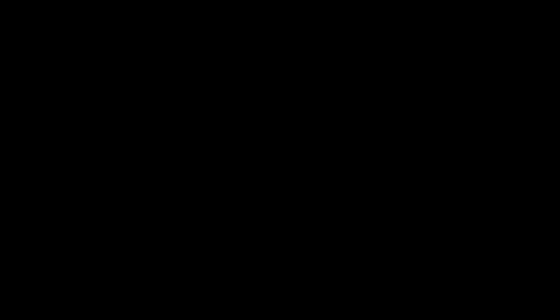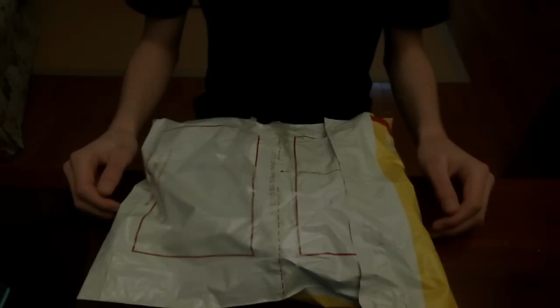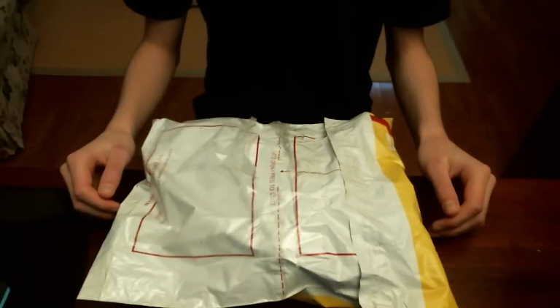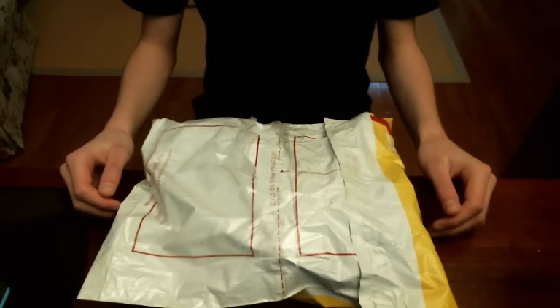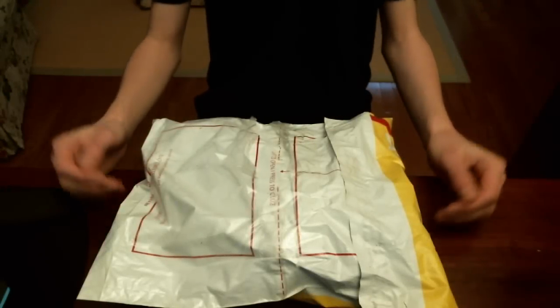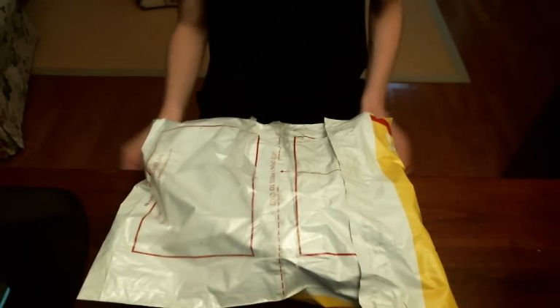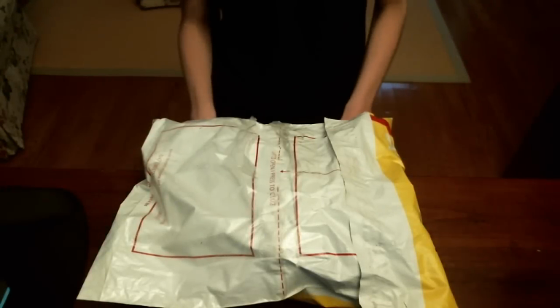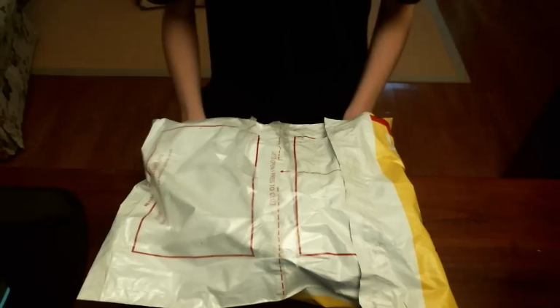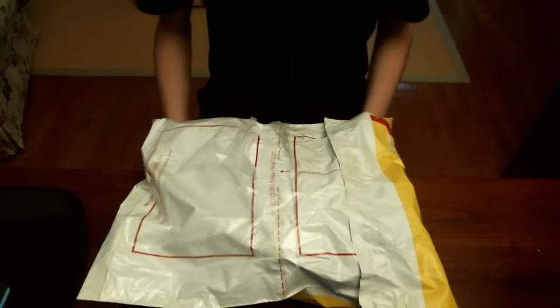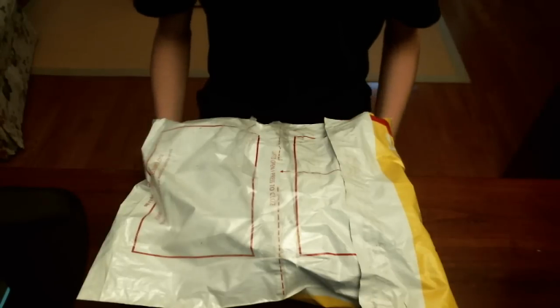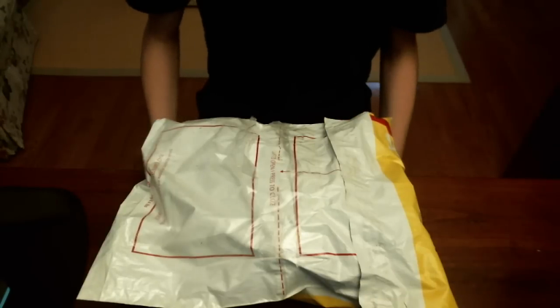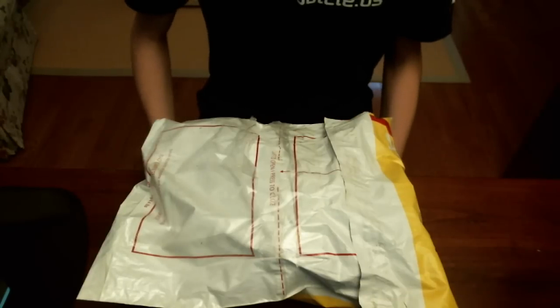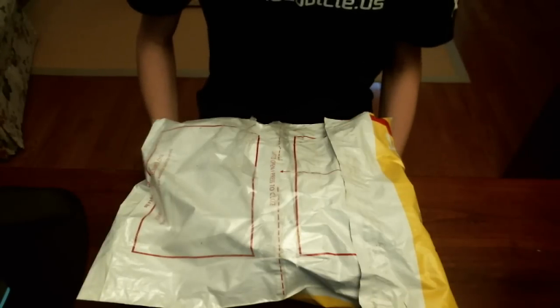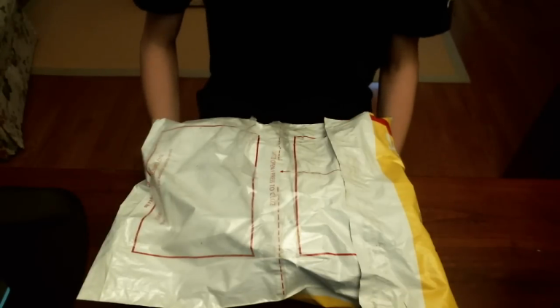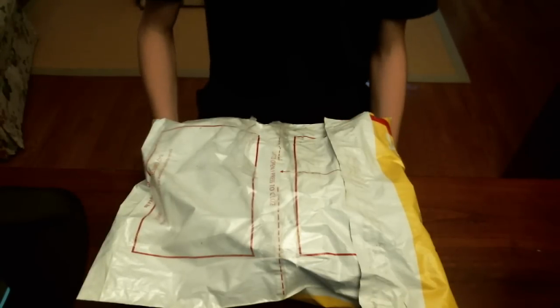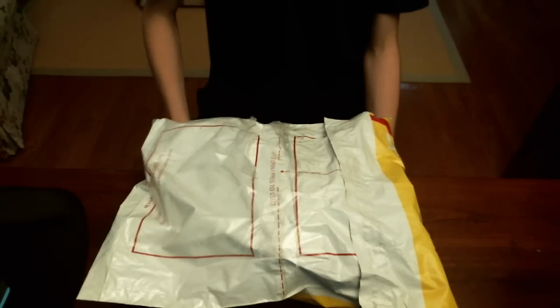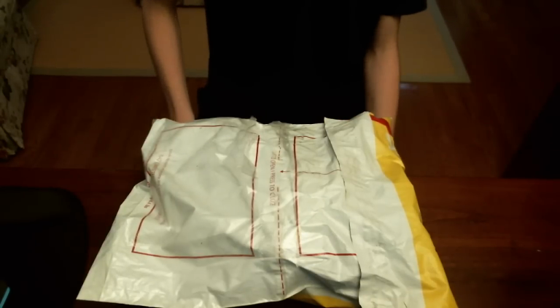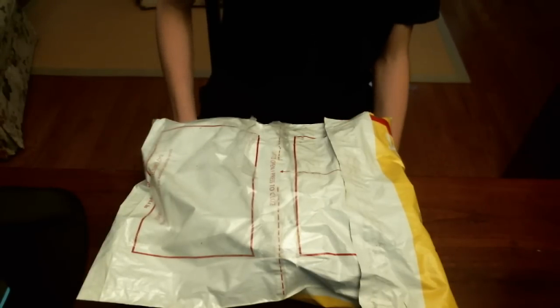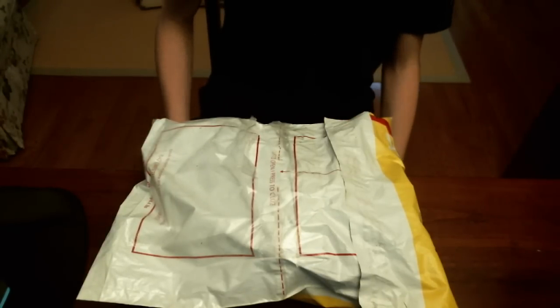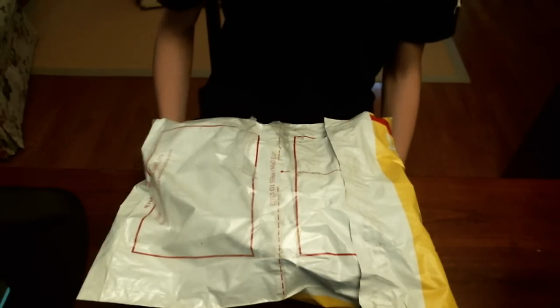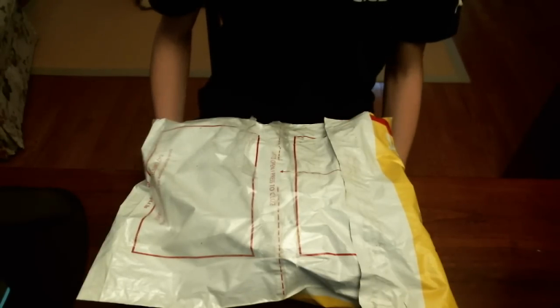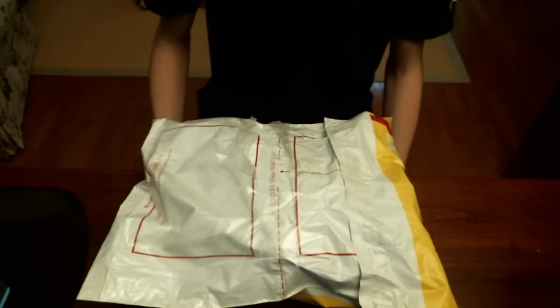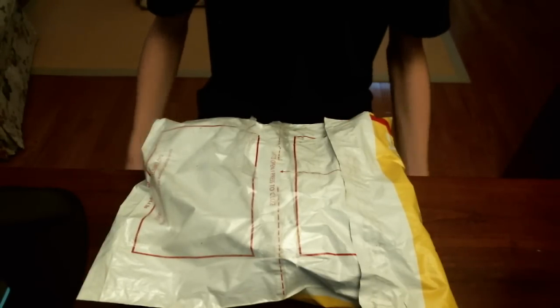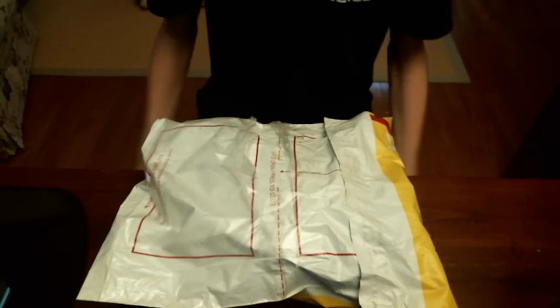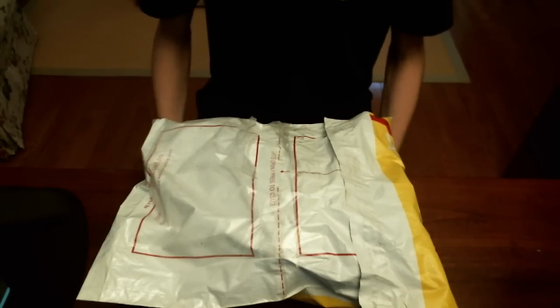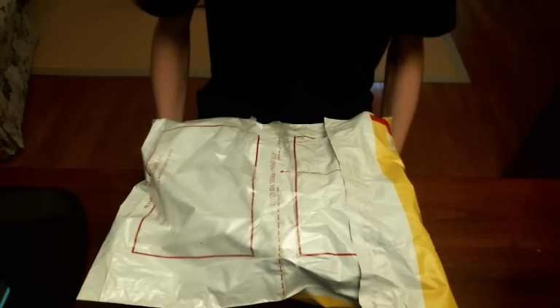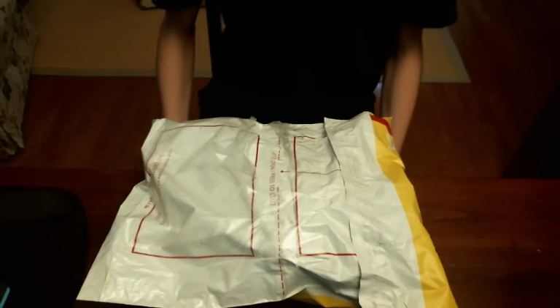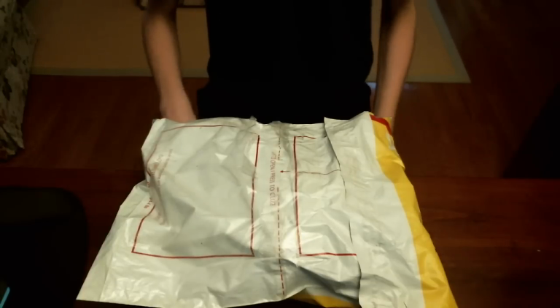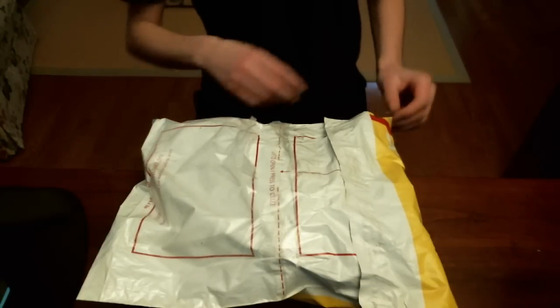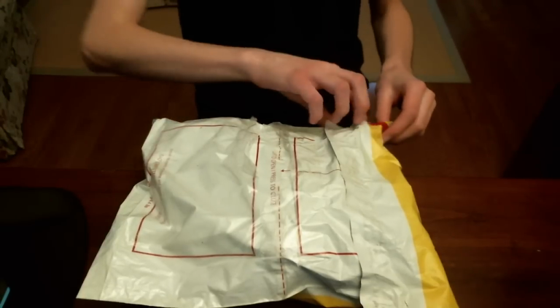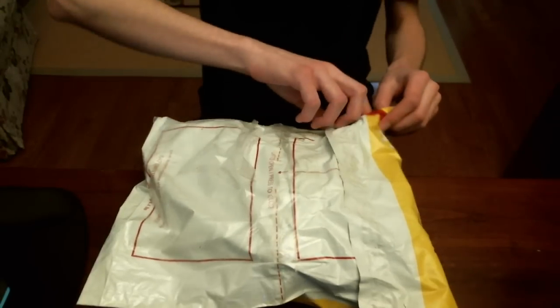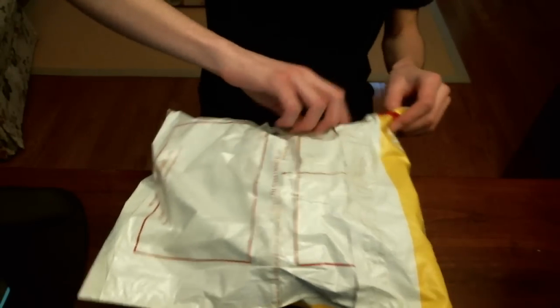All right guys, so today I have a very exciting unboxing from MoYu. I don't know what is in here, but it's very exciting. Let's get into it.